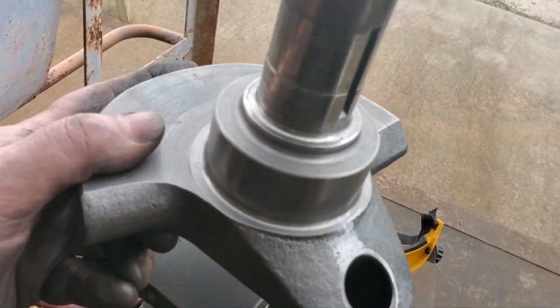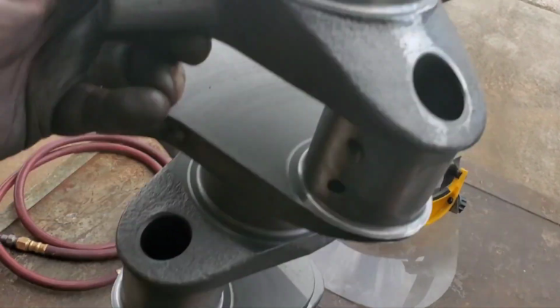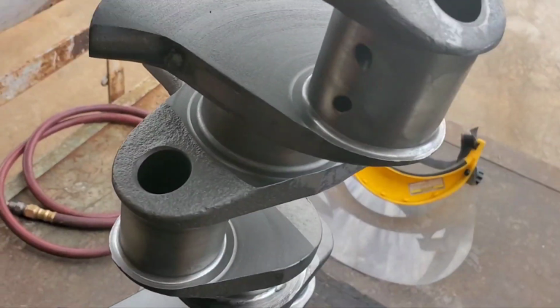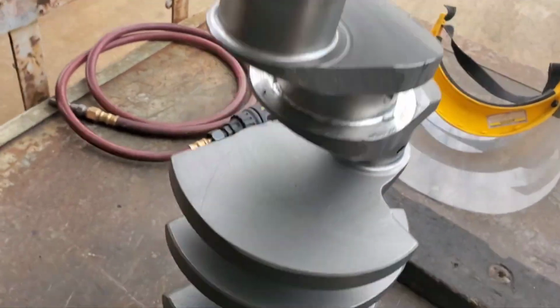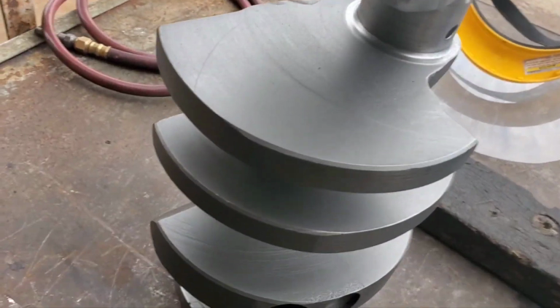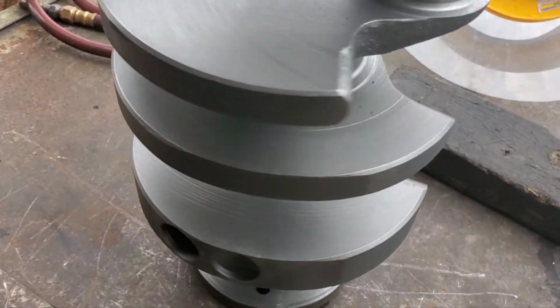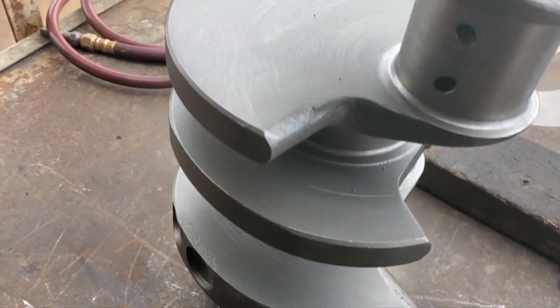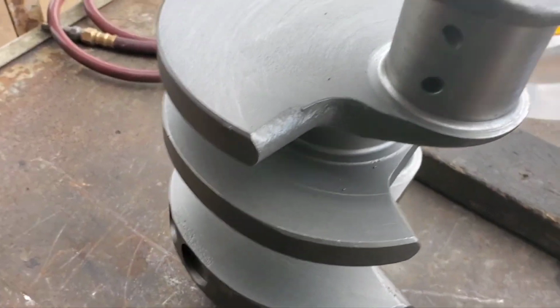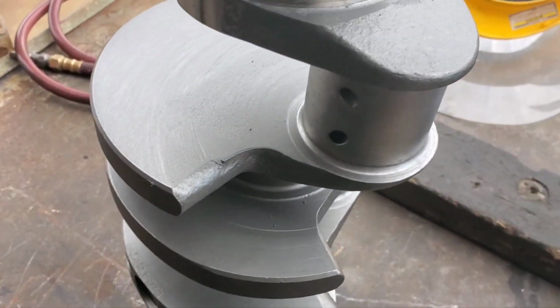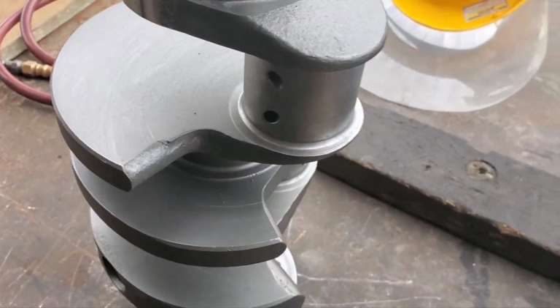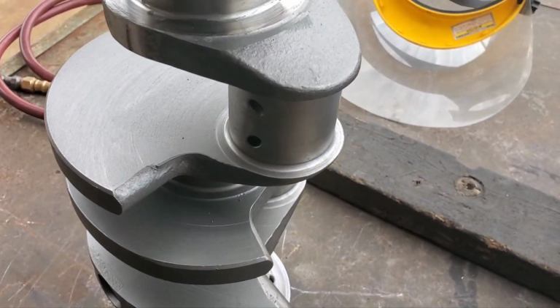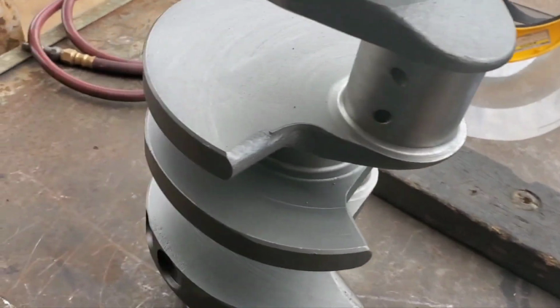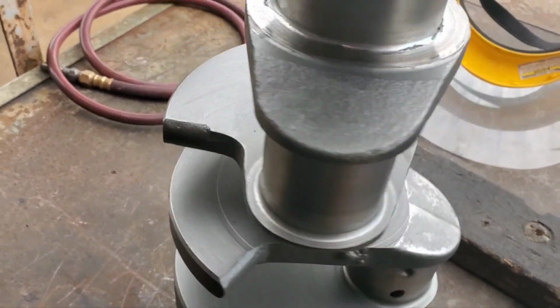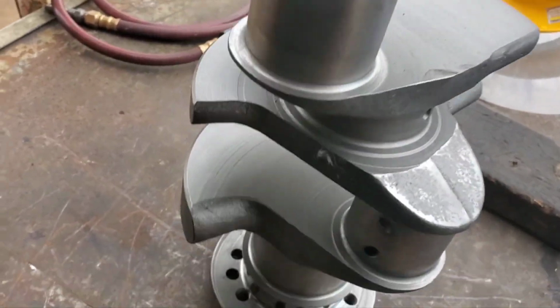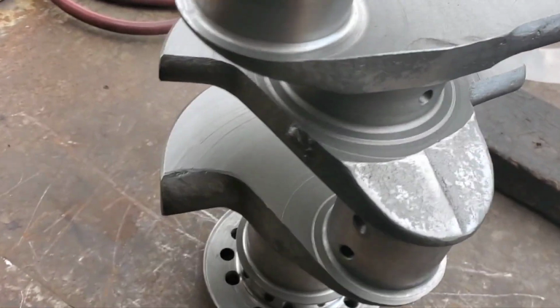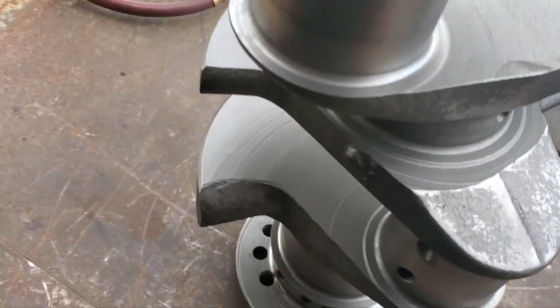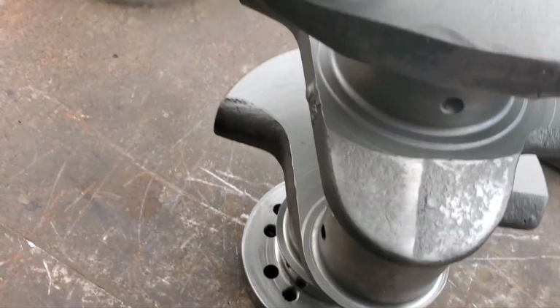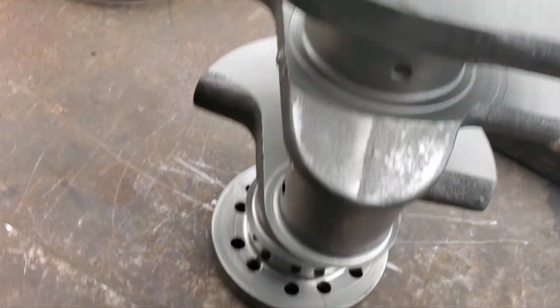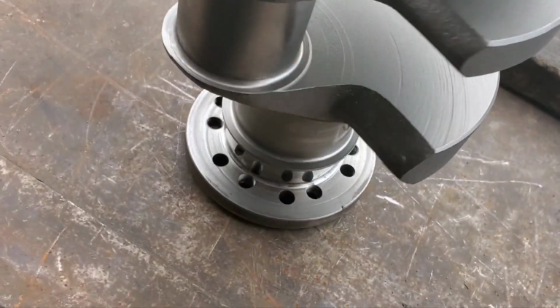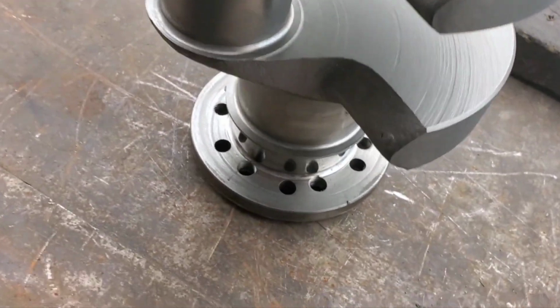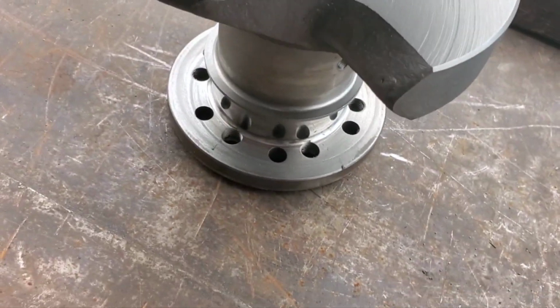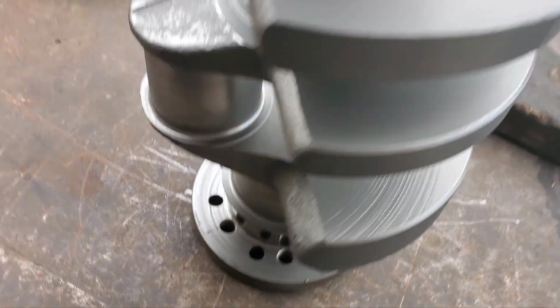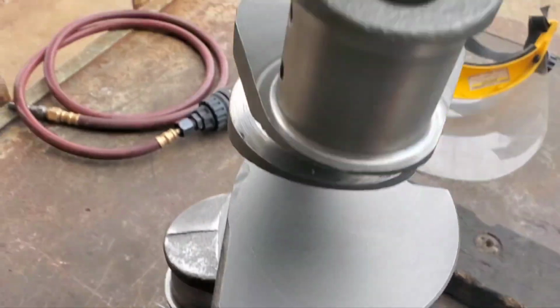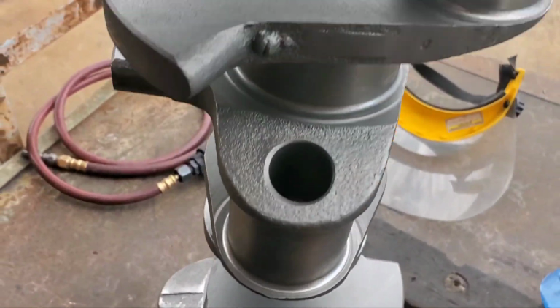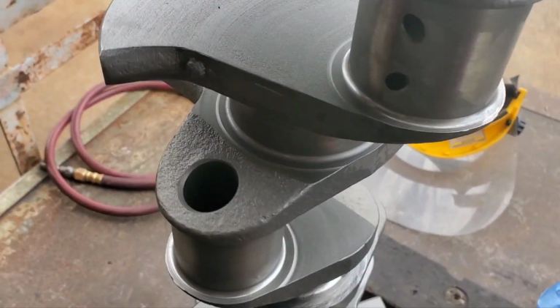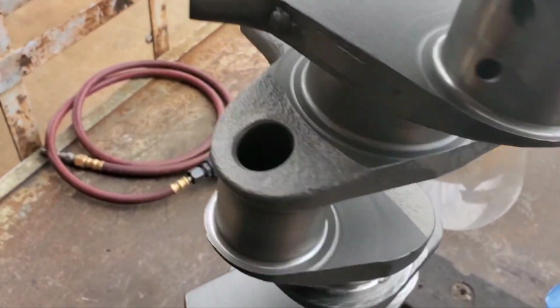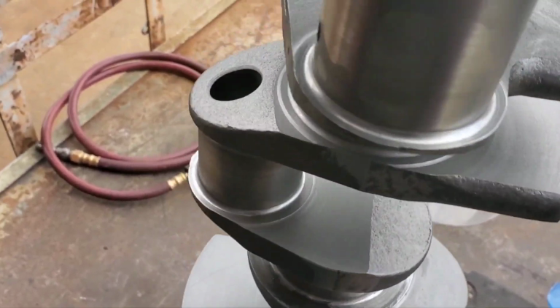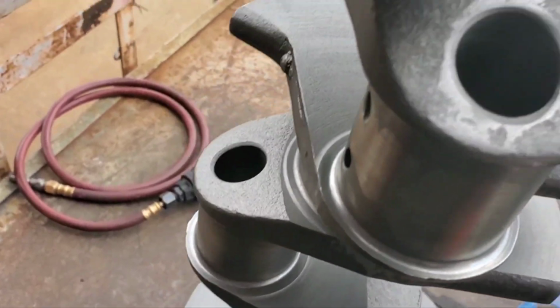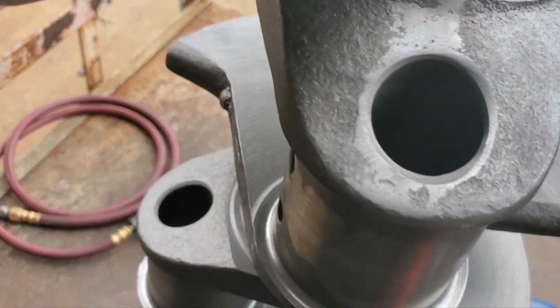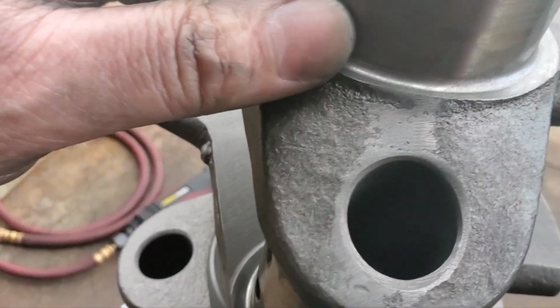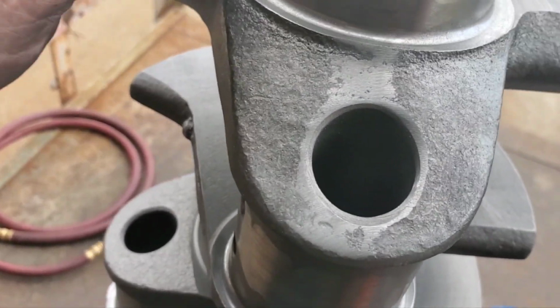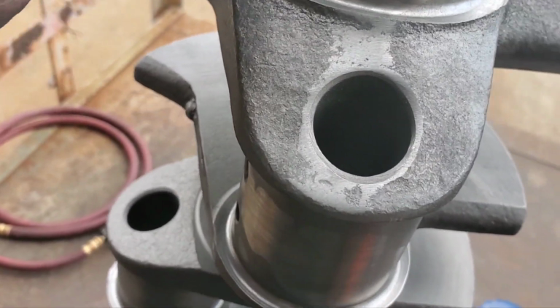Here's the 408 stroker, all shot peened. Feels real nice and smooth. Thanks for watching — ready to go to grind.